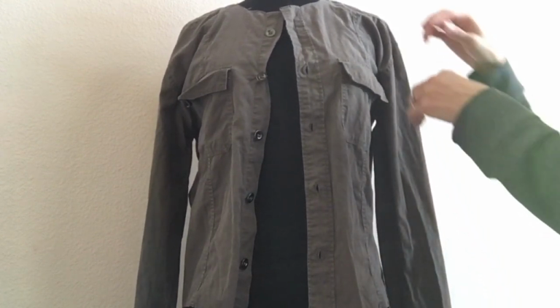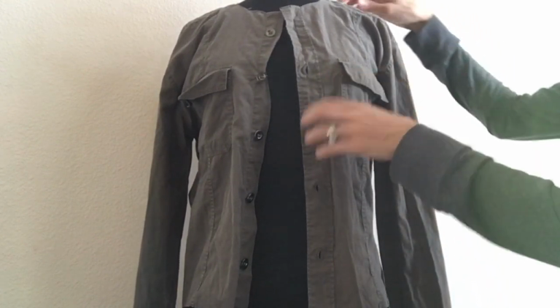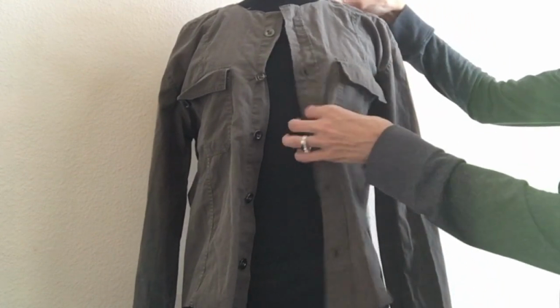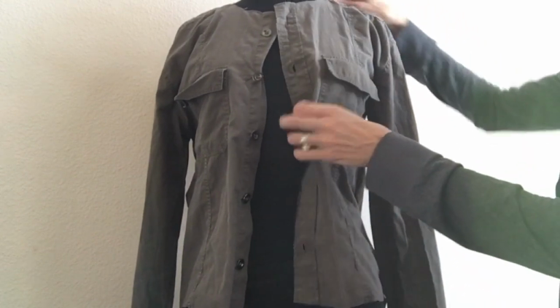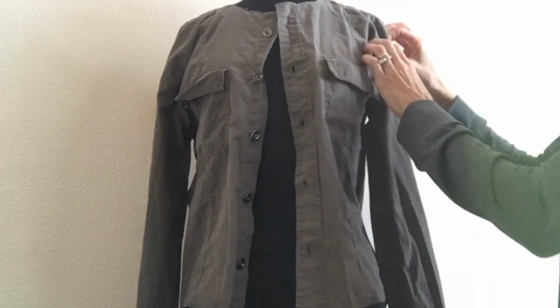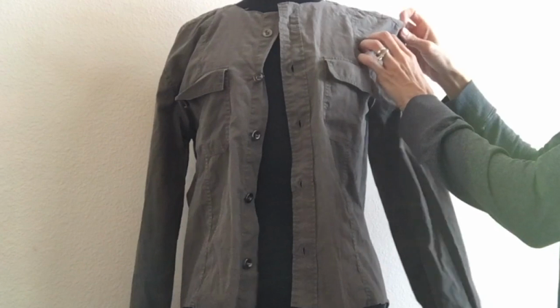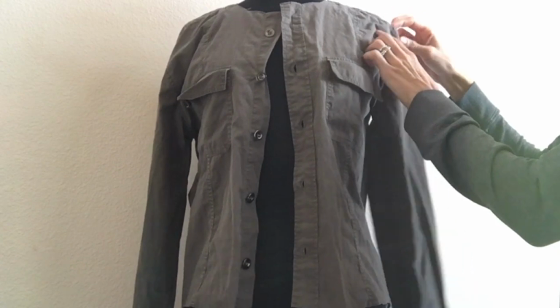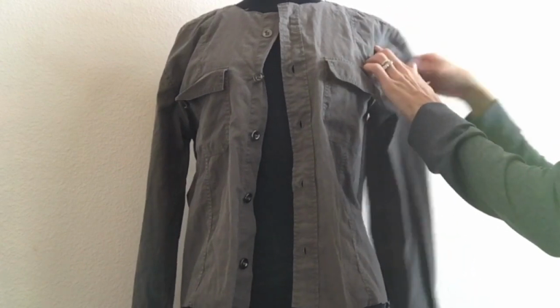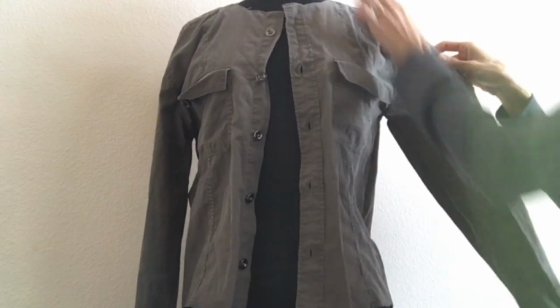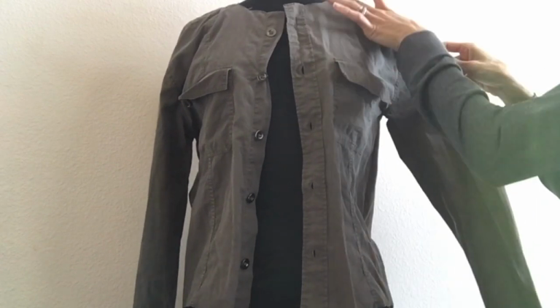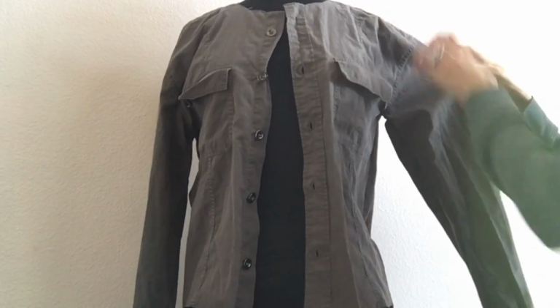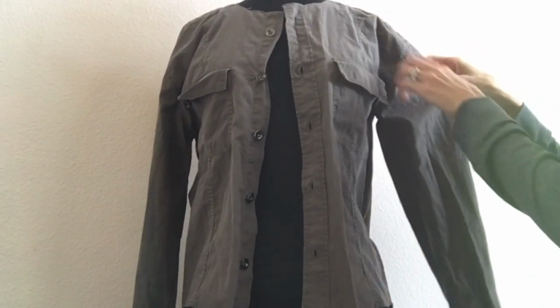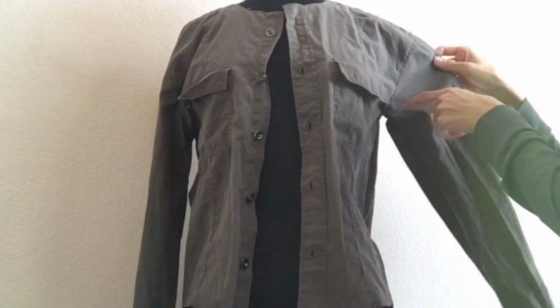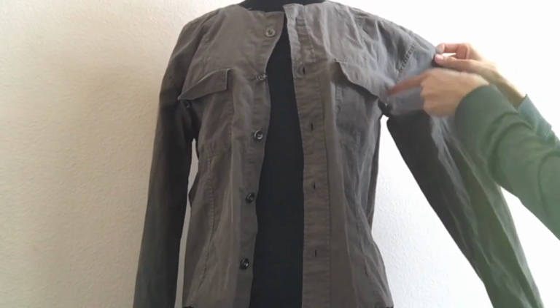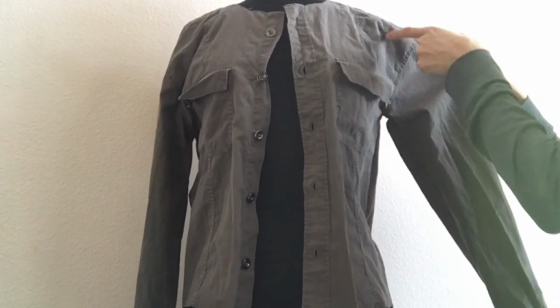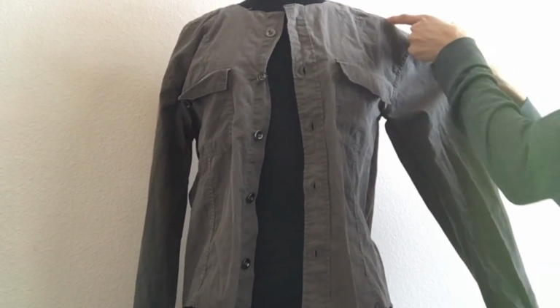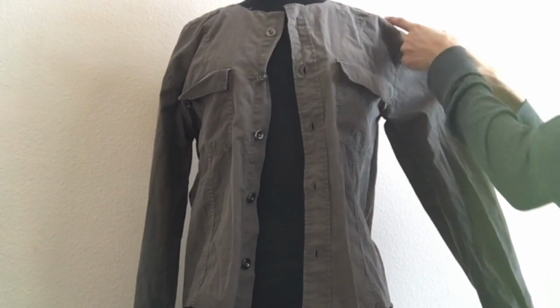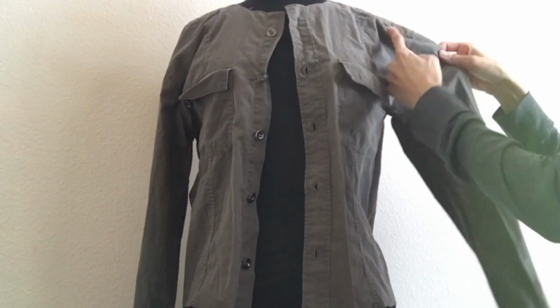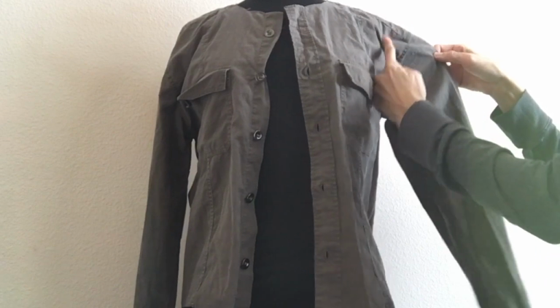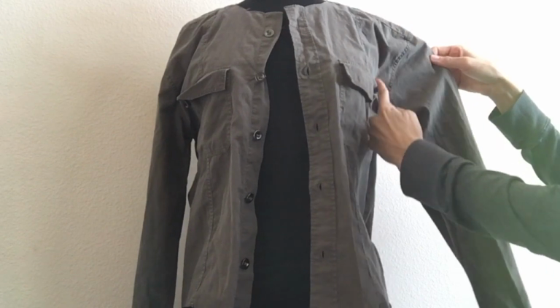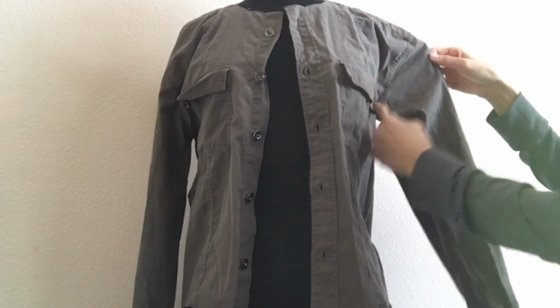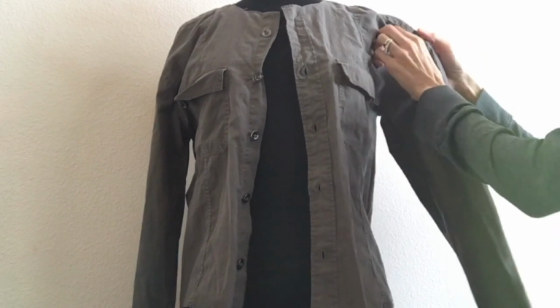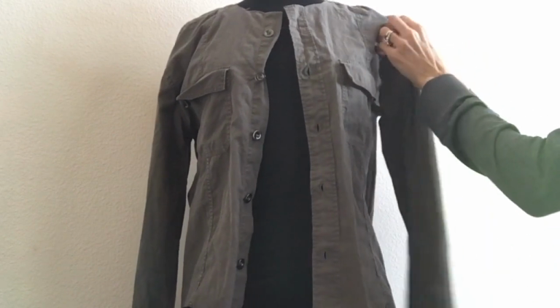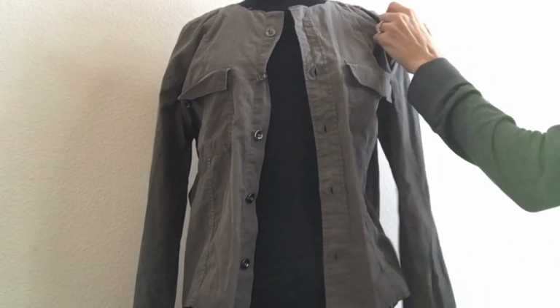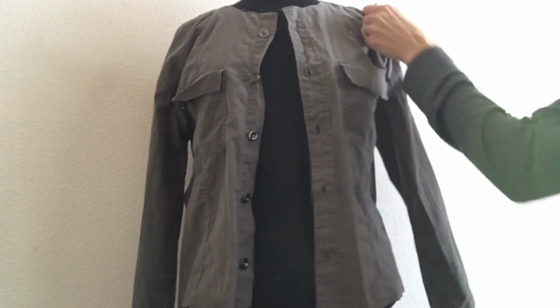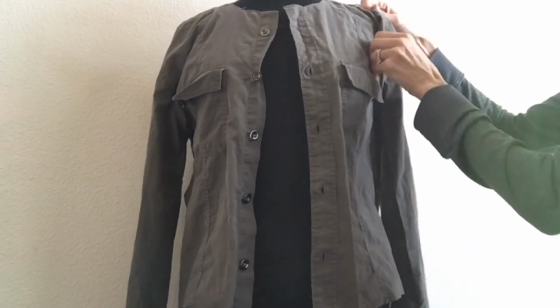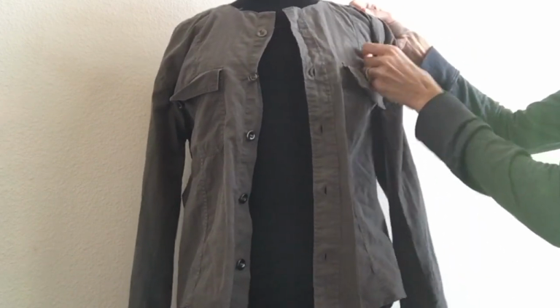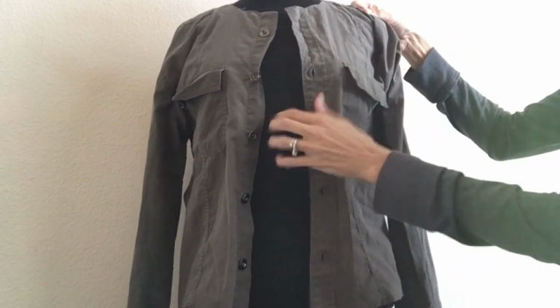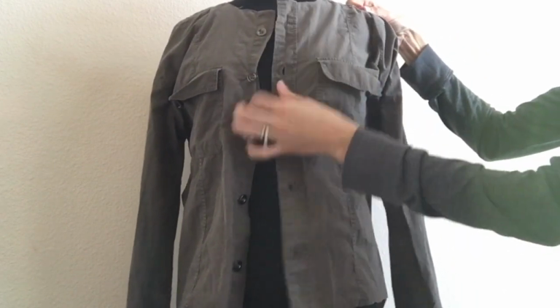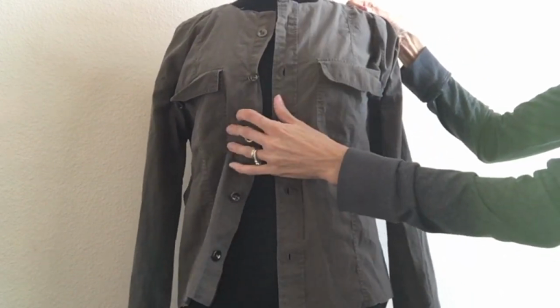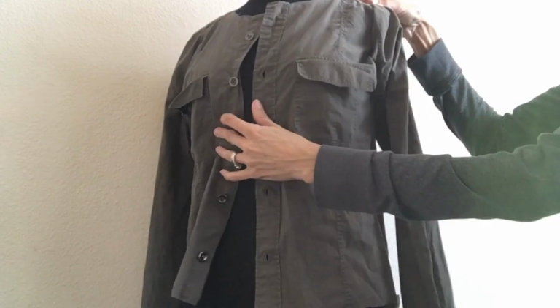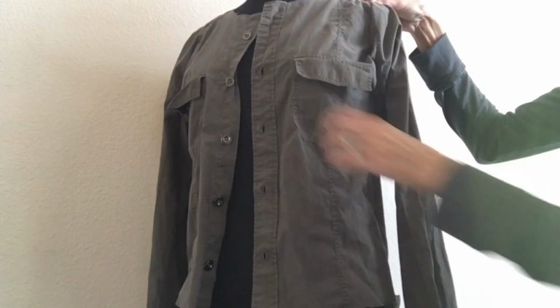Also, if this shoulder right here is too wide, then you are going to have to cut it here. Cut along here and then reattach the sleeve and move it up. But mine seemed to fit me just fine.